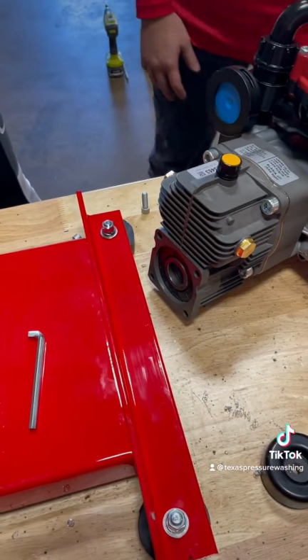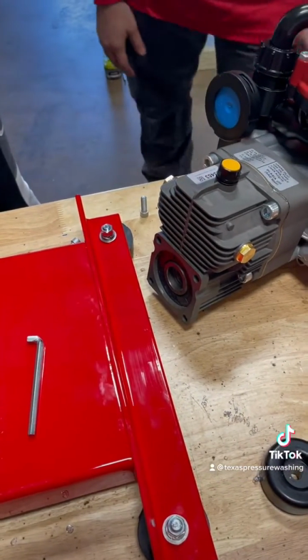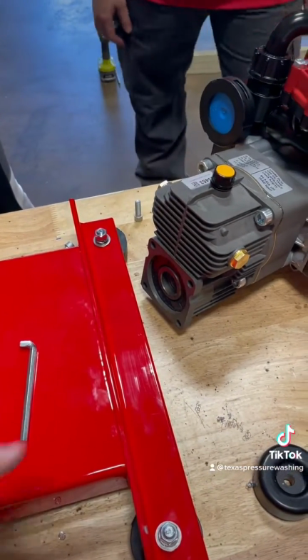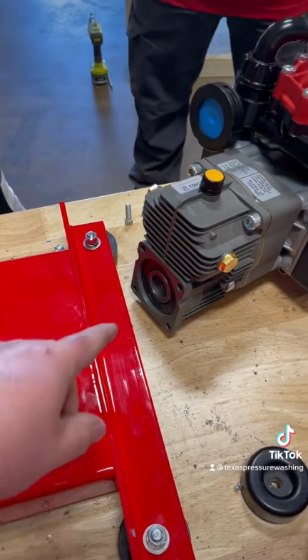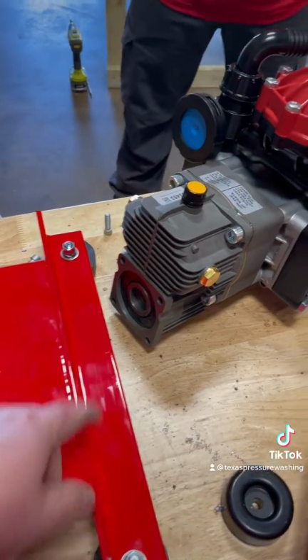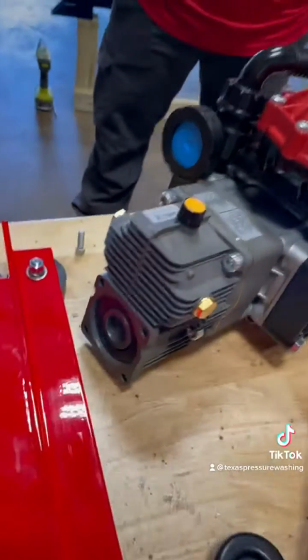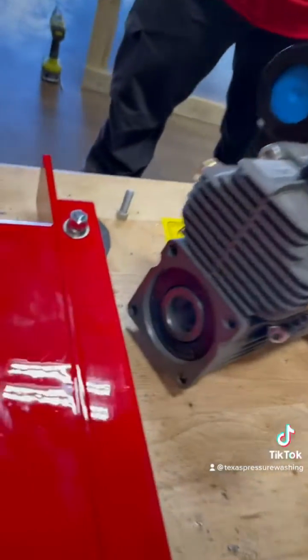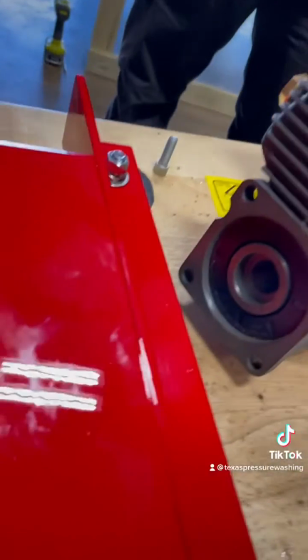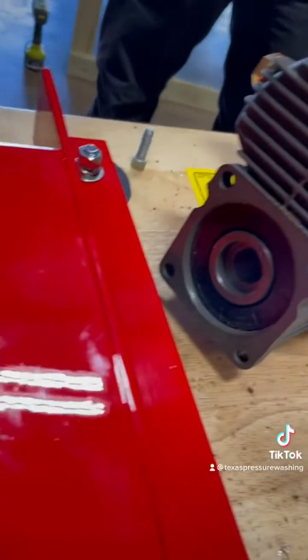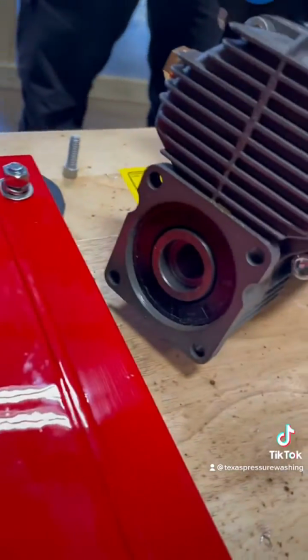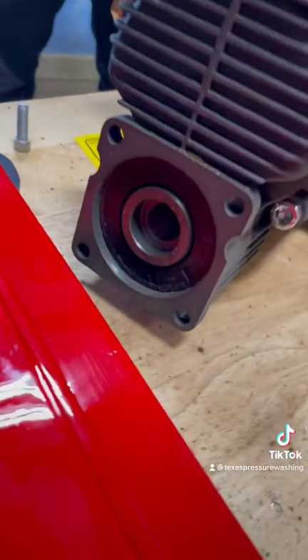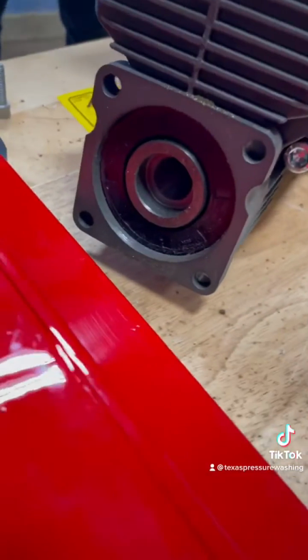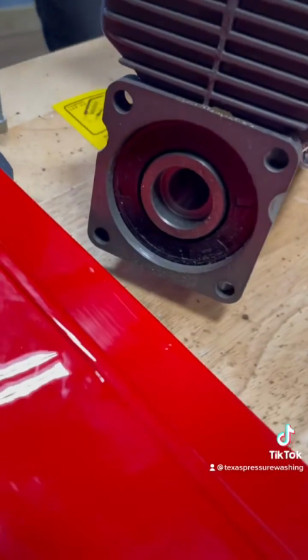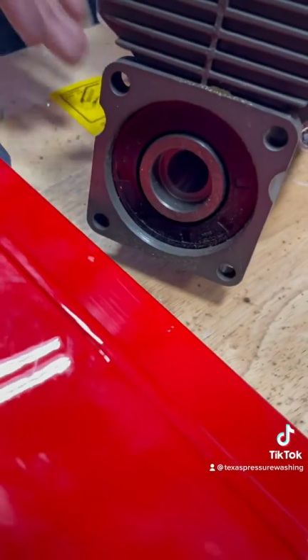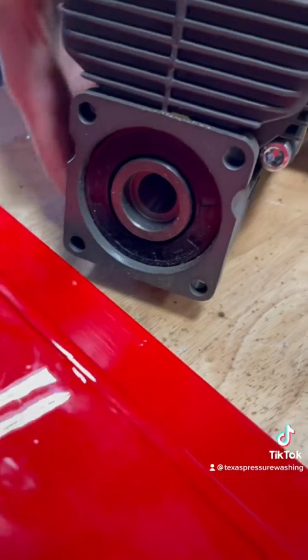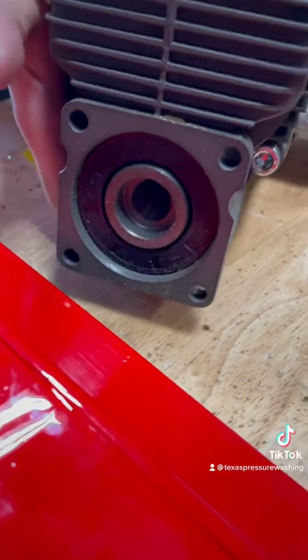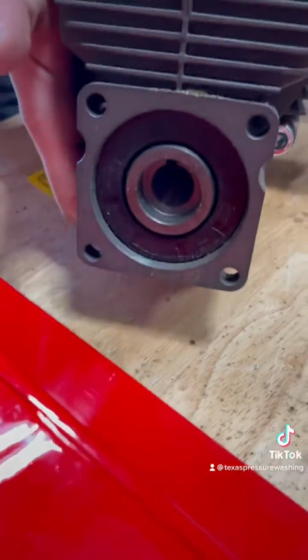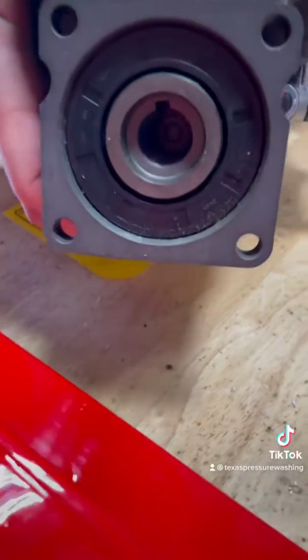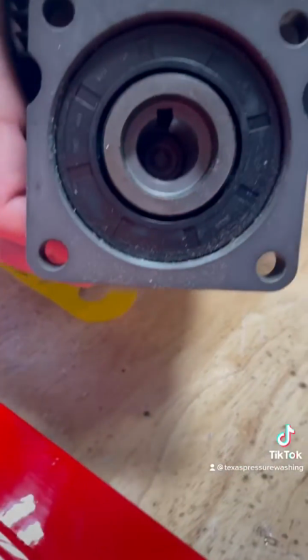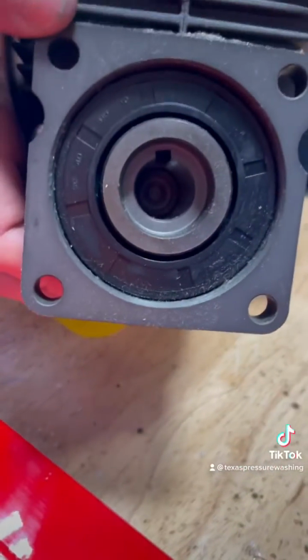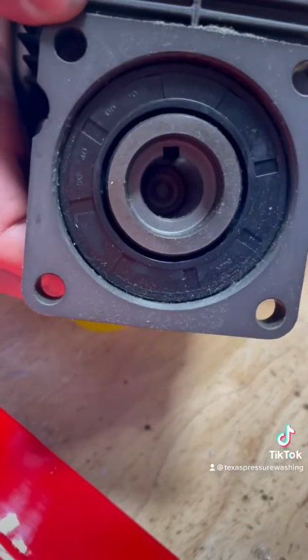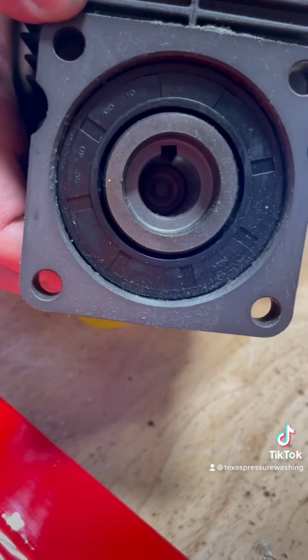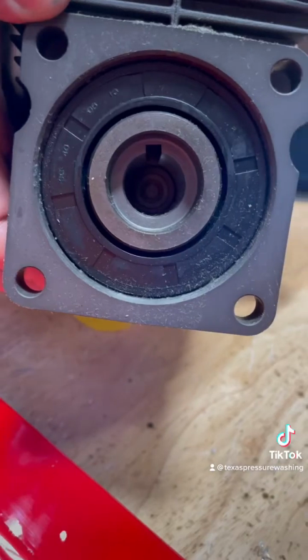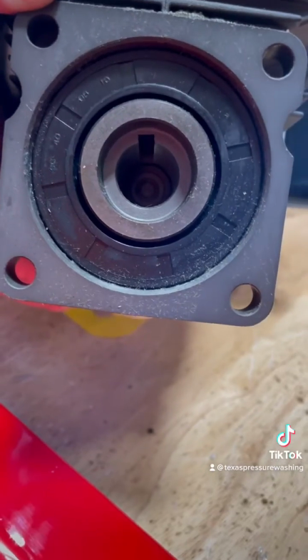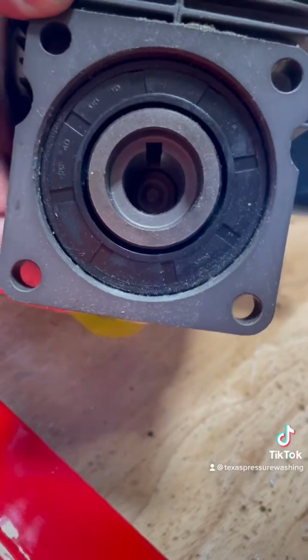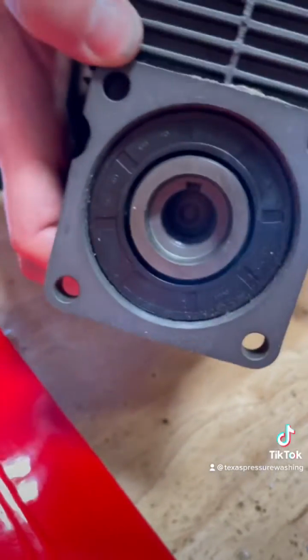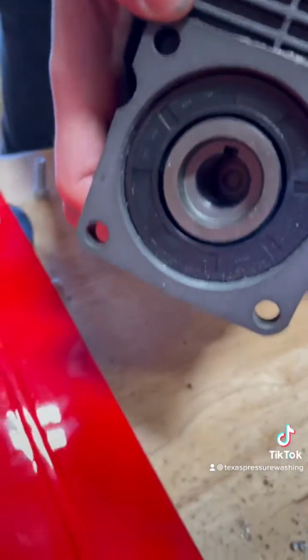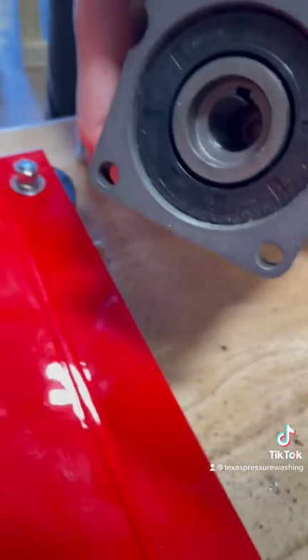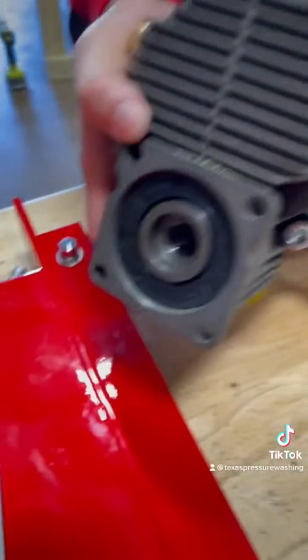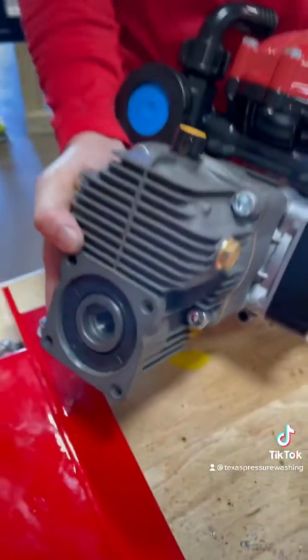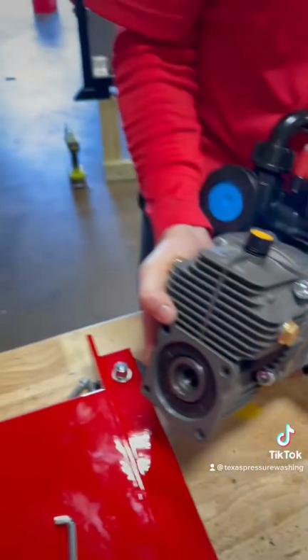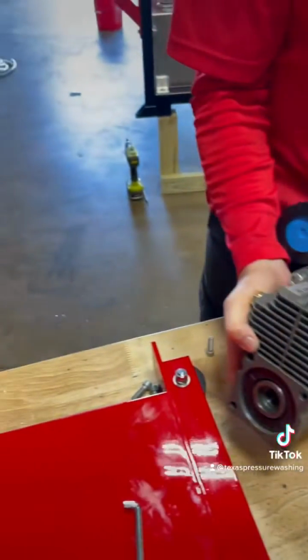Once you put that on, you'll slide it in. Lift it up a little bit so we can see the shaft key. You just want to match it up right there.